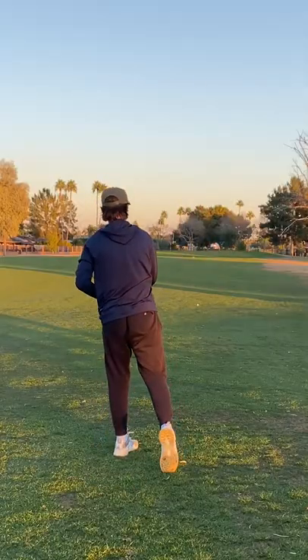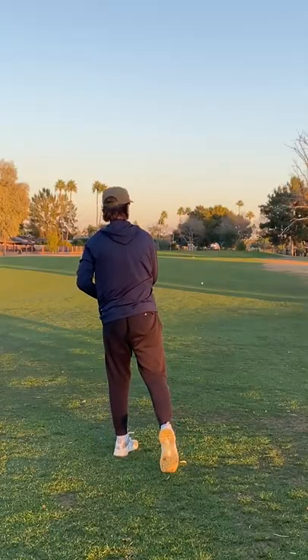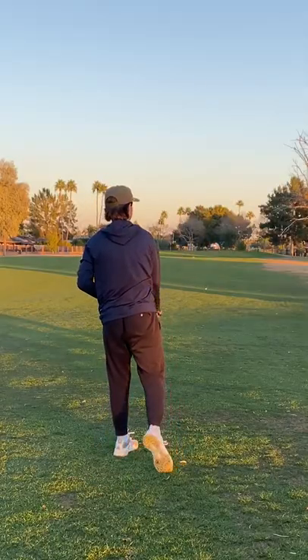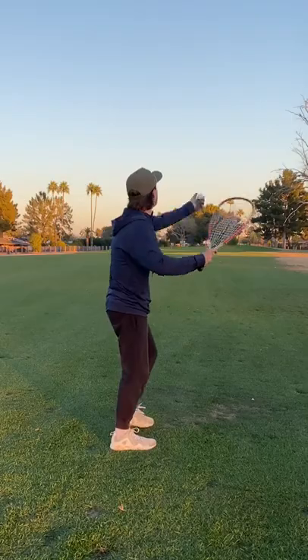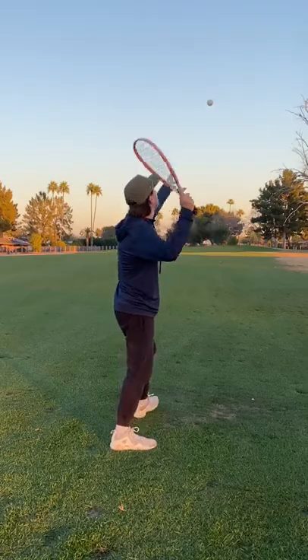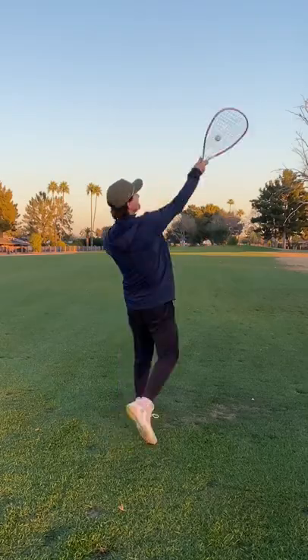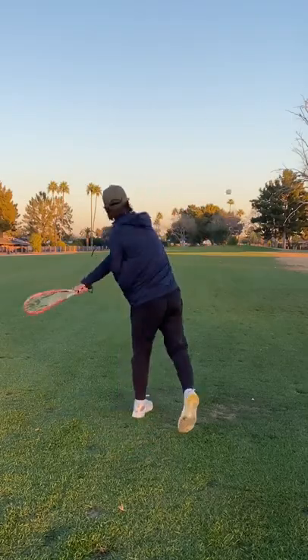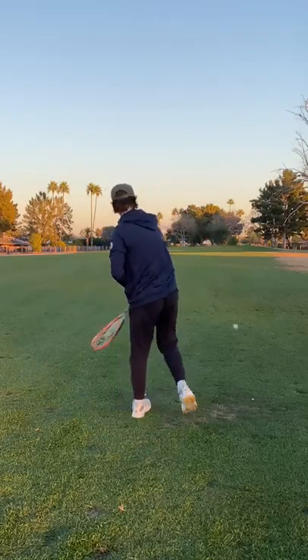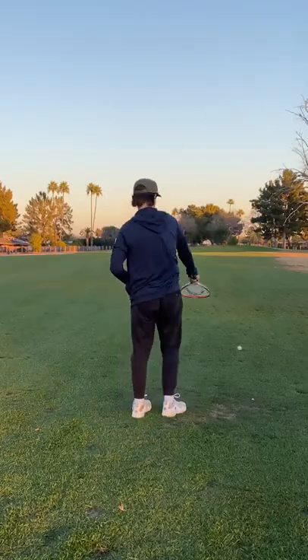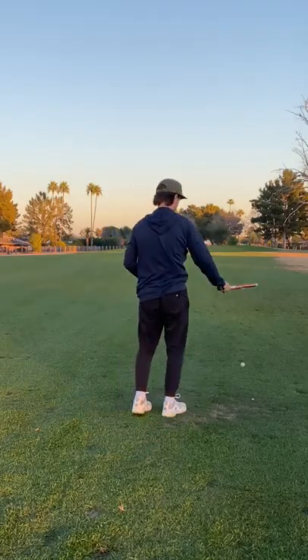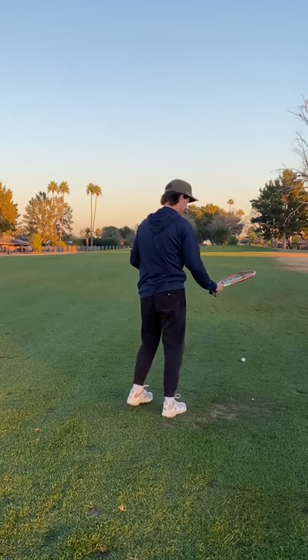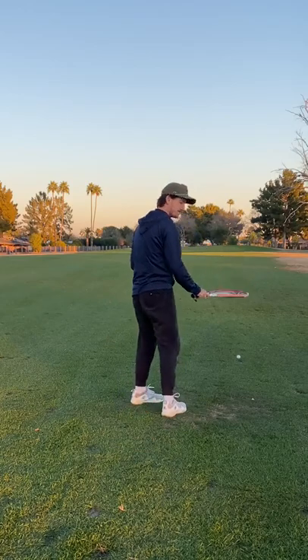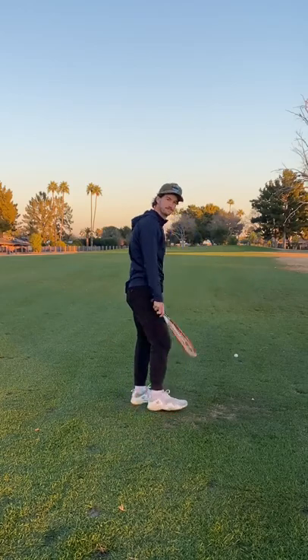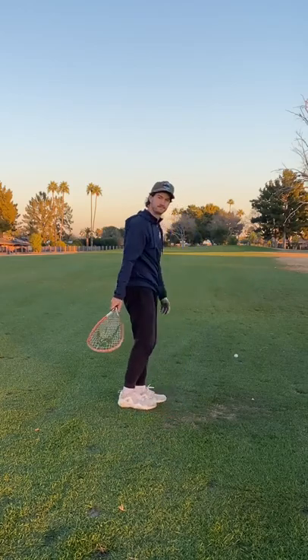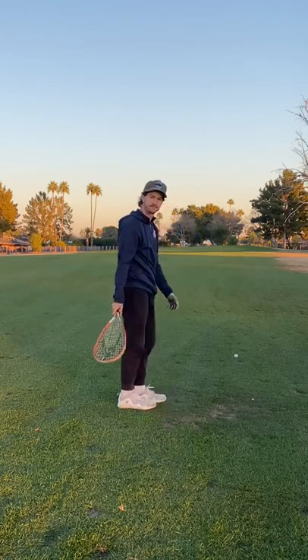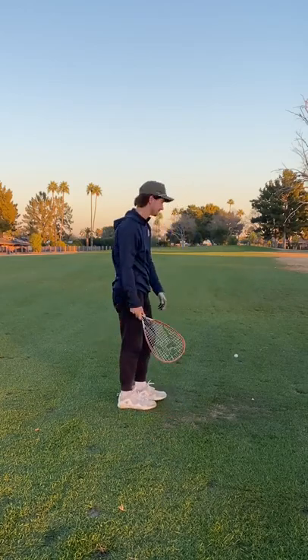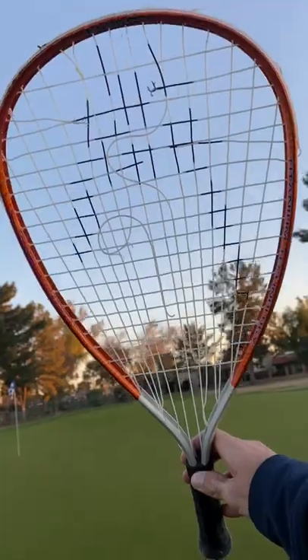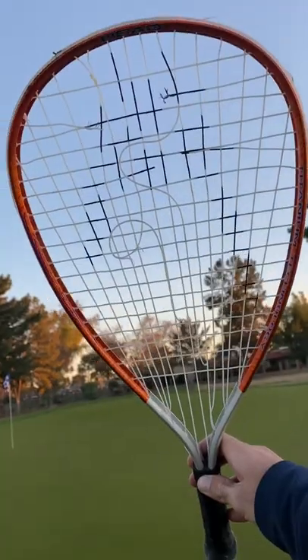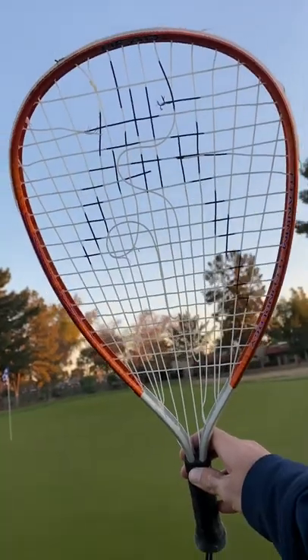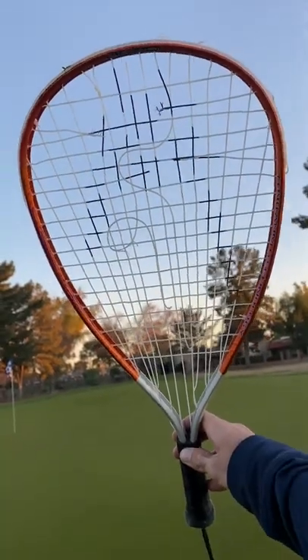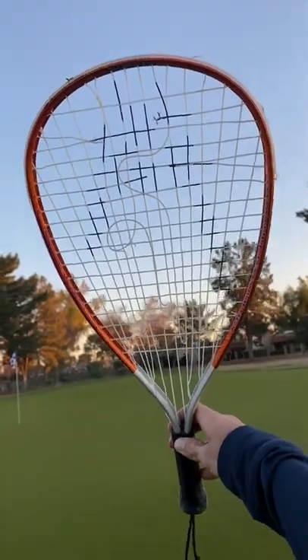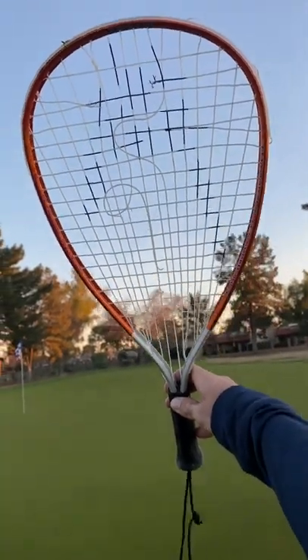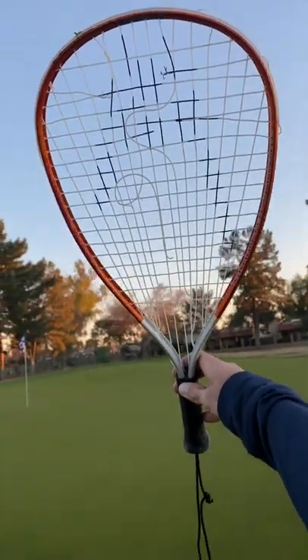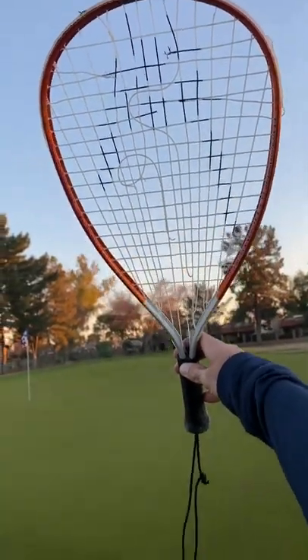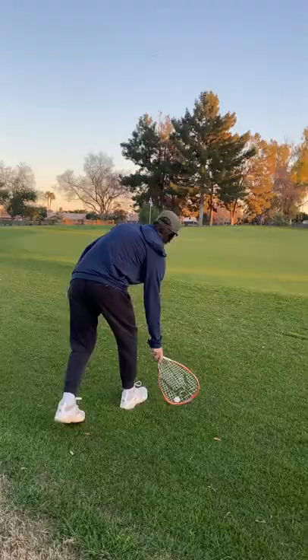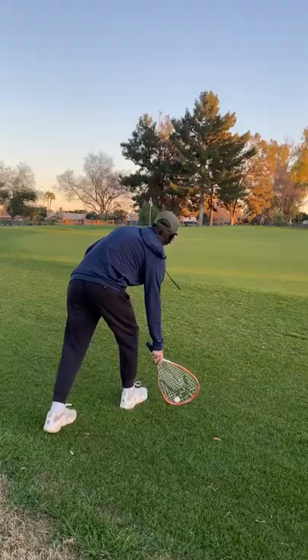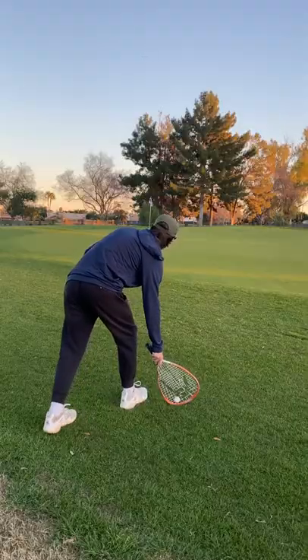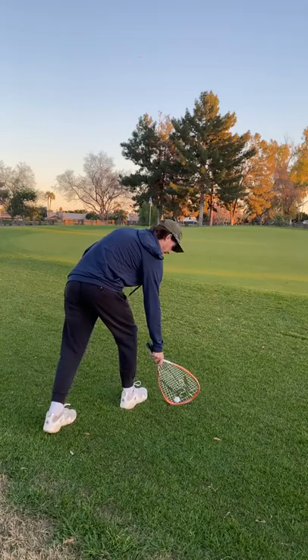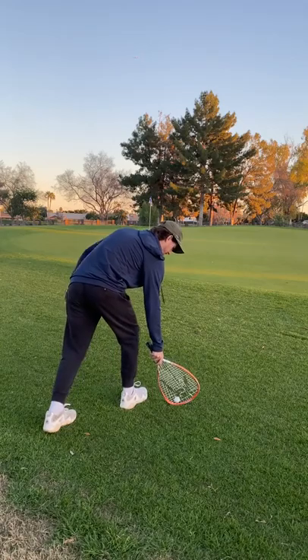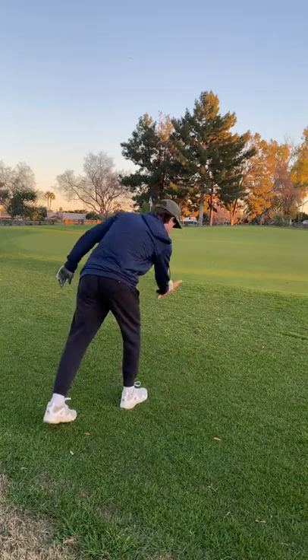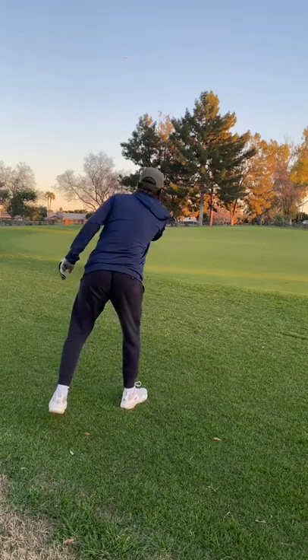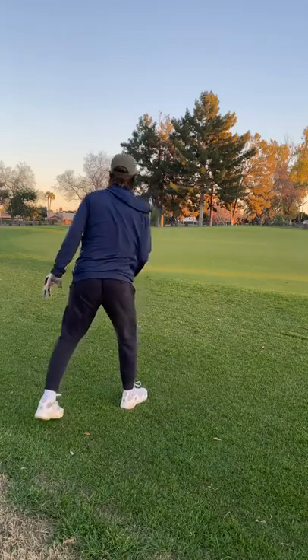And things get progressively worse. Broken more and more. And finally, the racket was too beat up to continue. So we're just going to try chipping and putting. Let's see if we can get up and down.